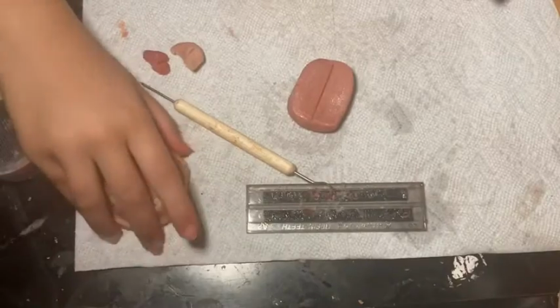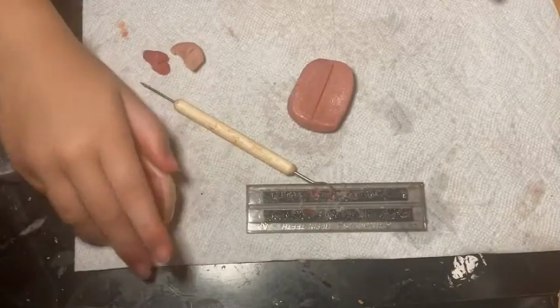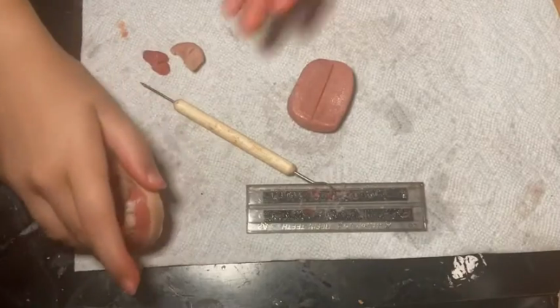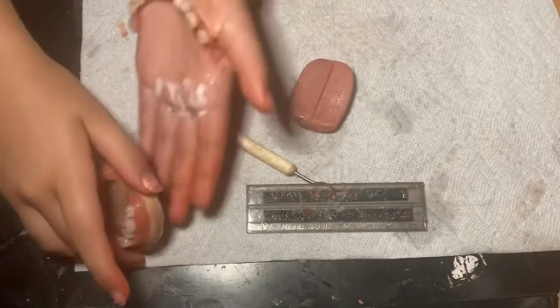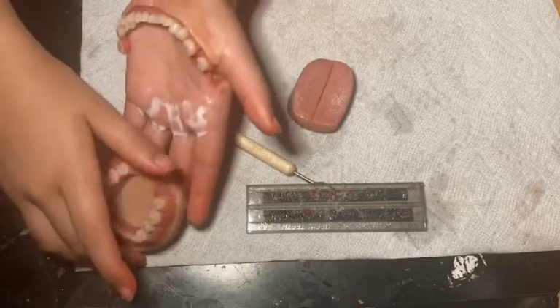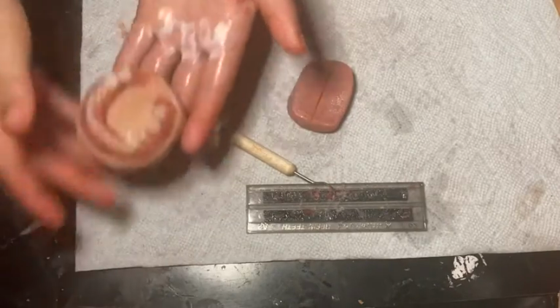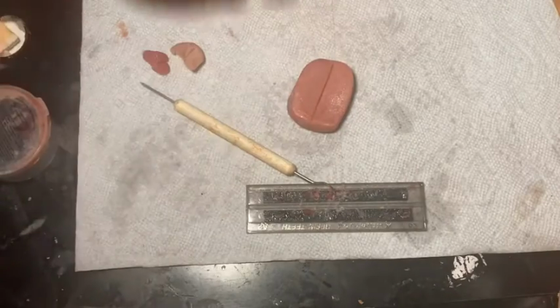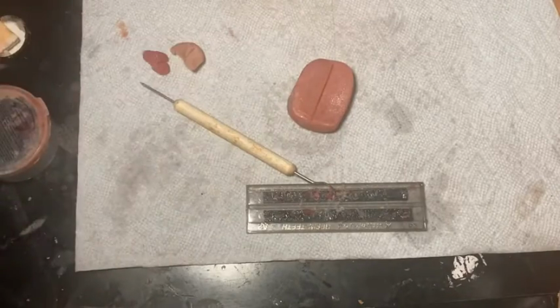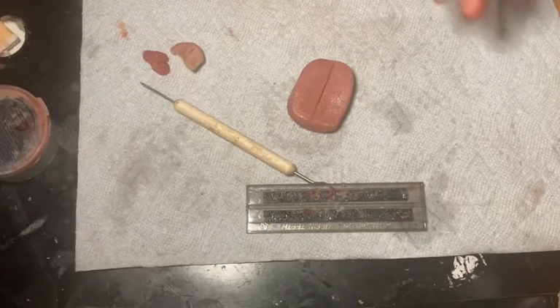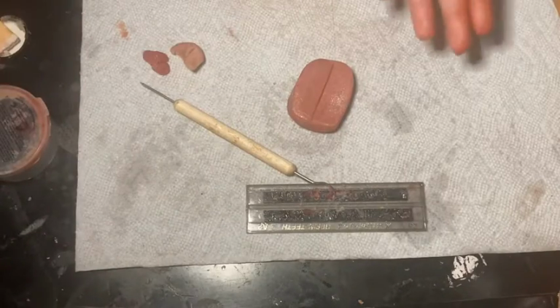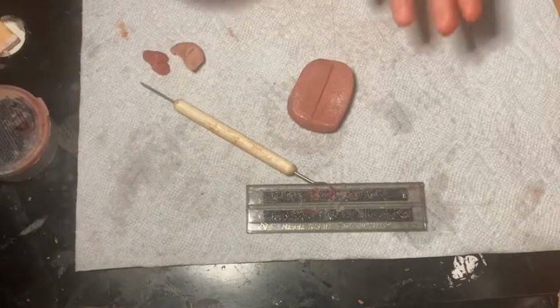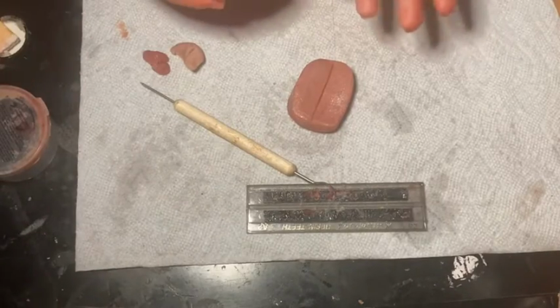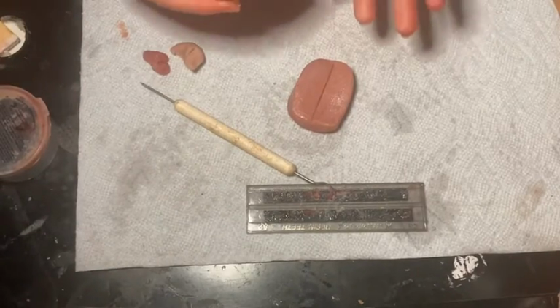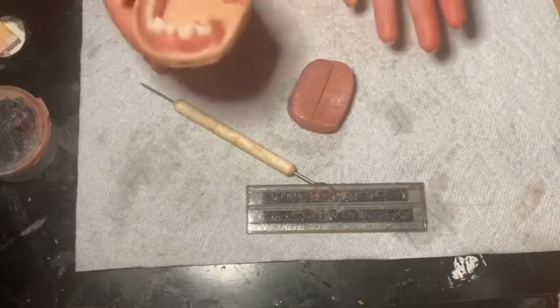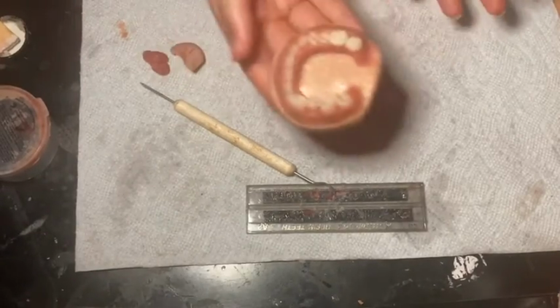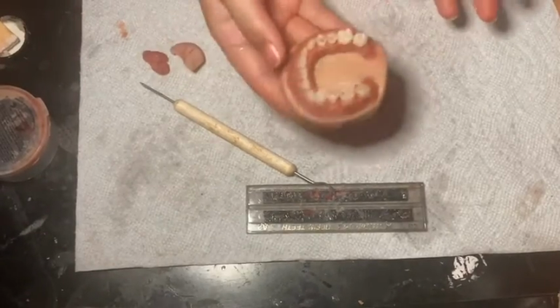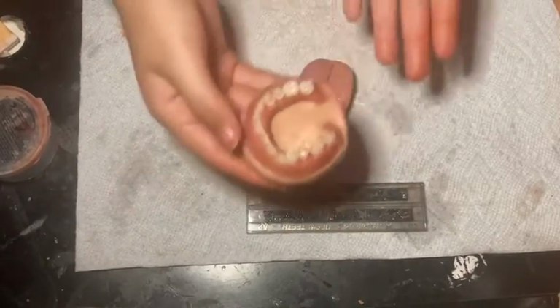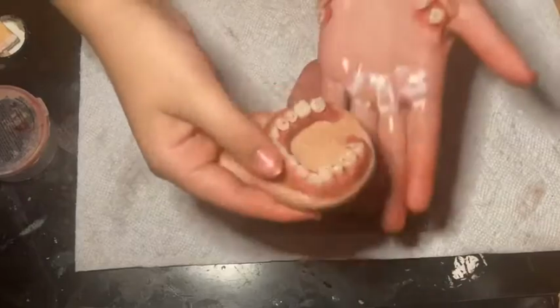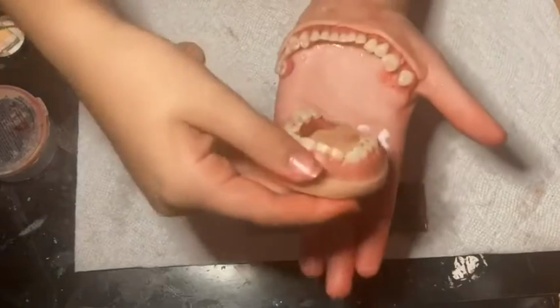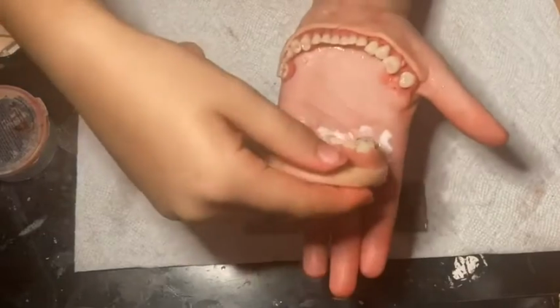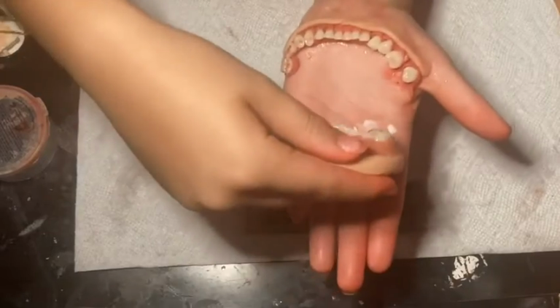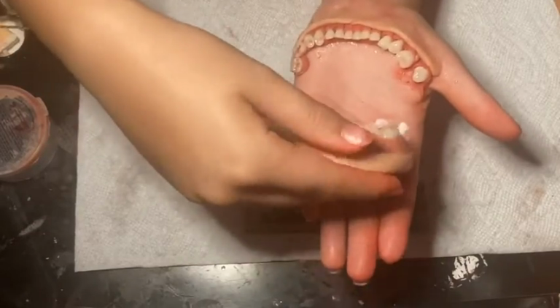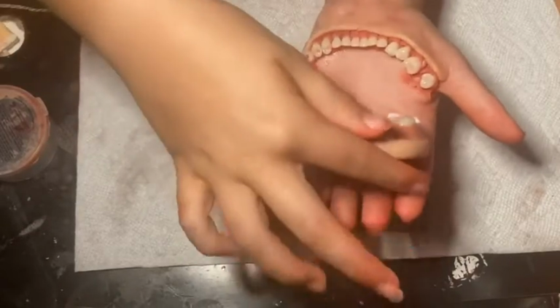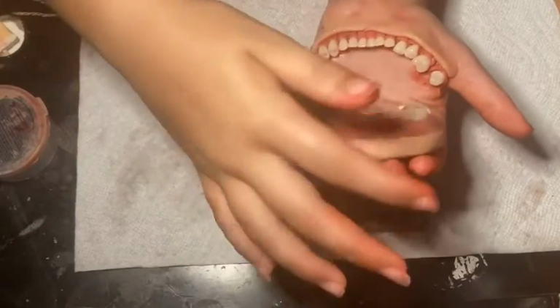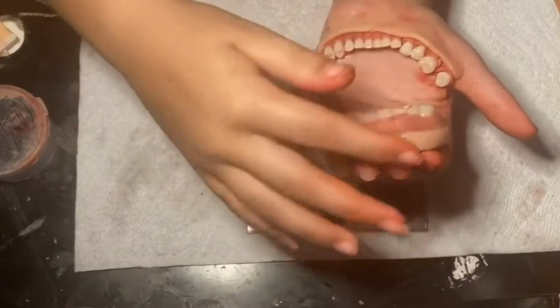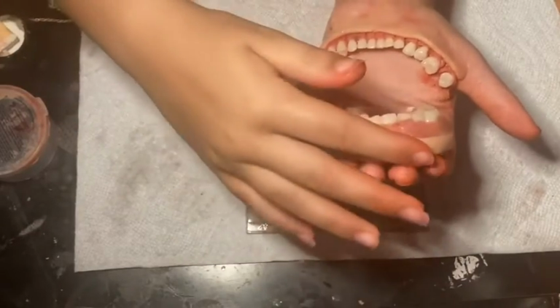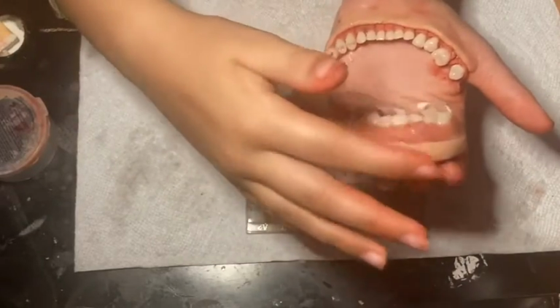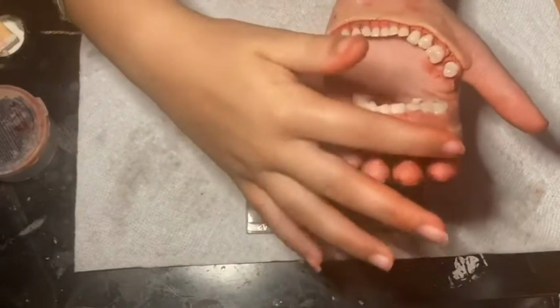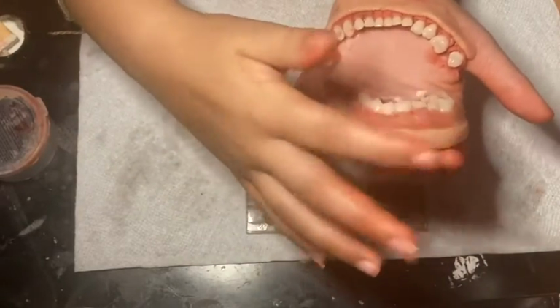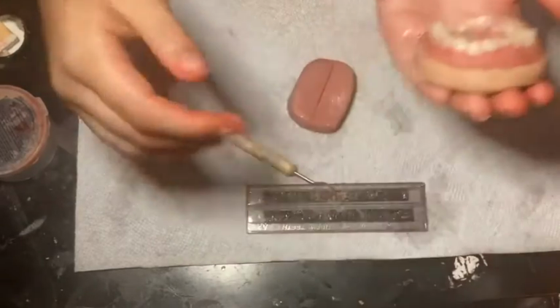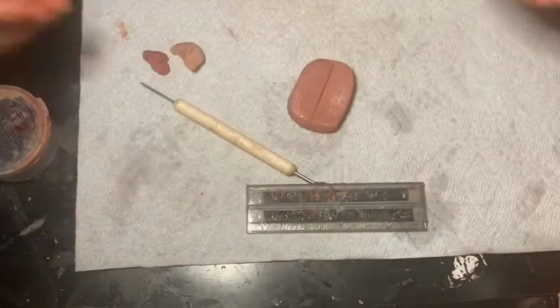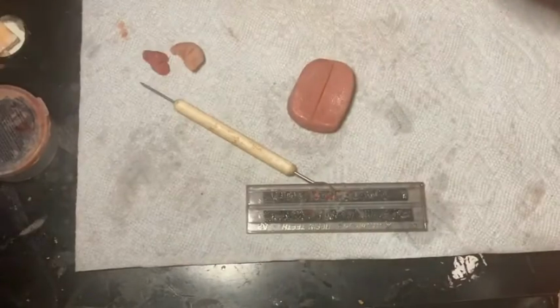Now that the latex is kind of dried, I'm going to put the top of the mouth on the latex. Taking some more skin tone scar wax and applying that on the sides of the mouth to make it not really move.